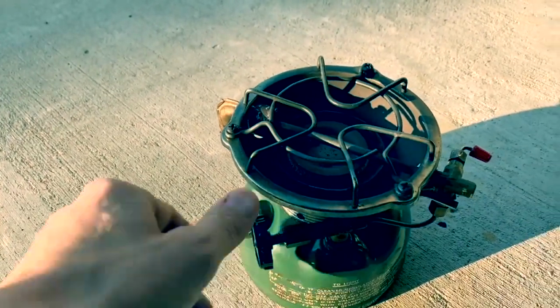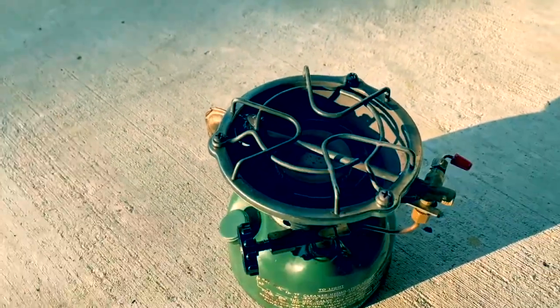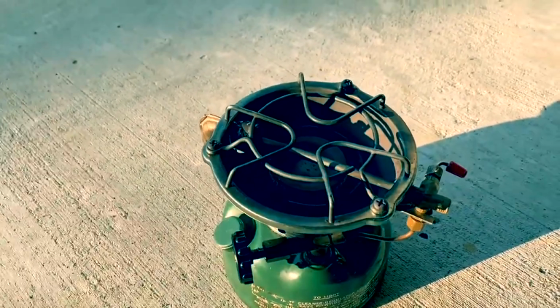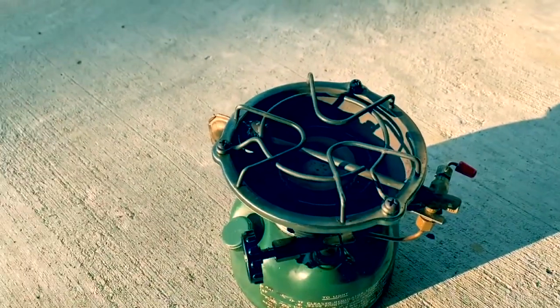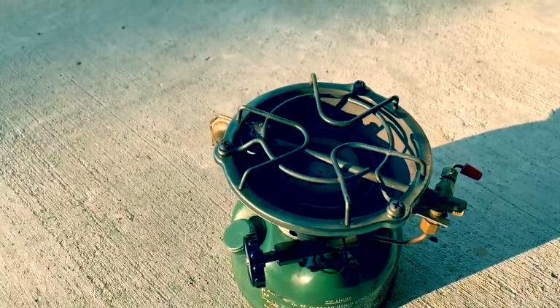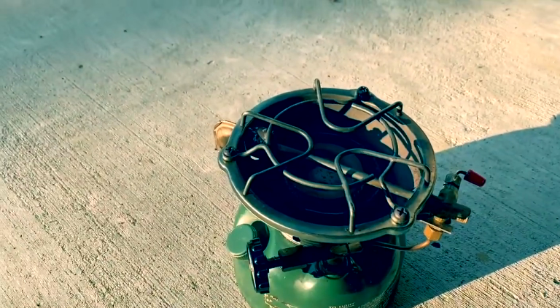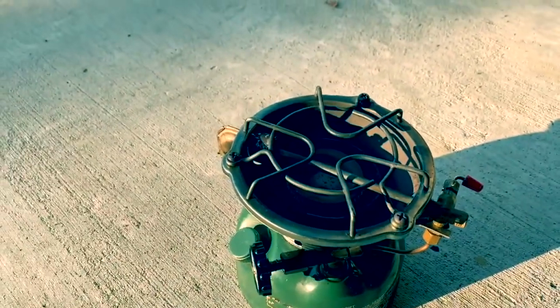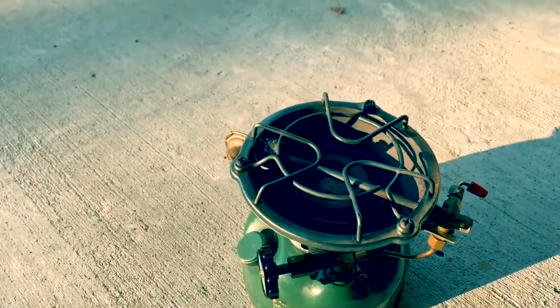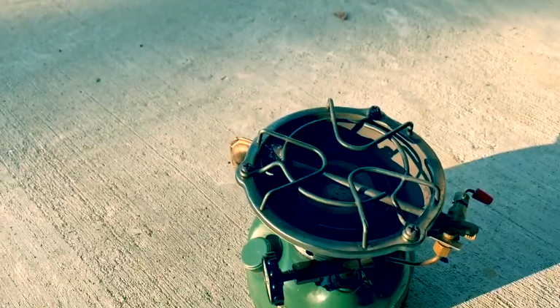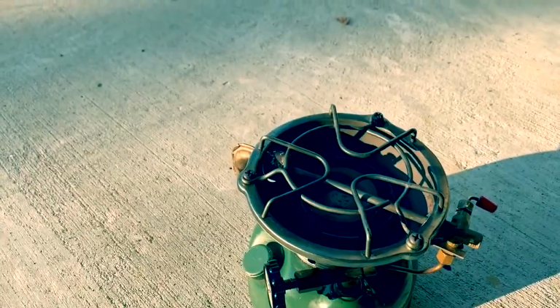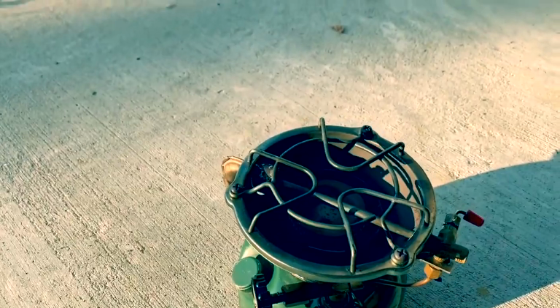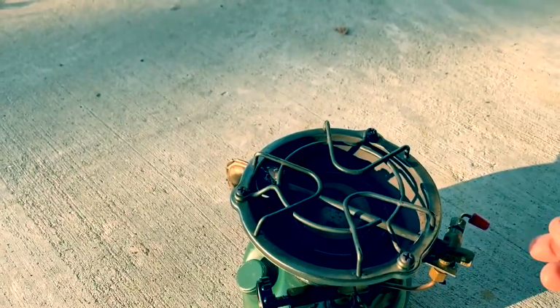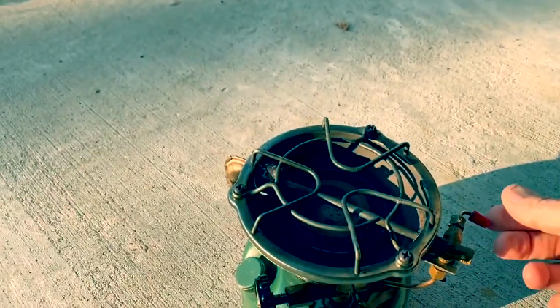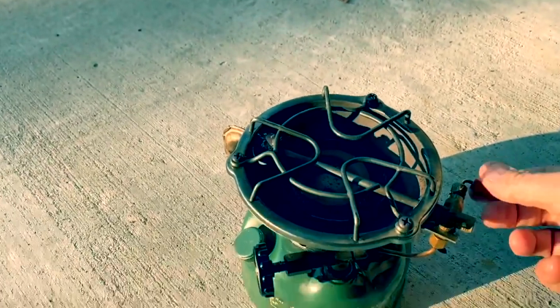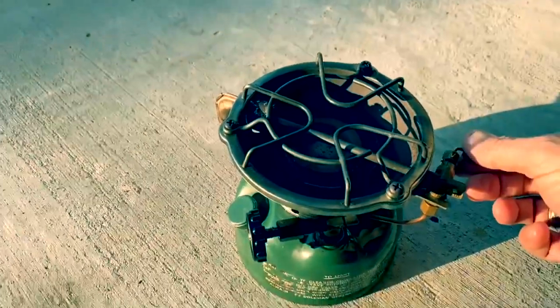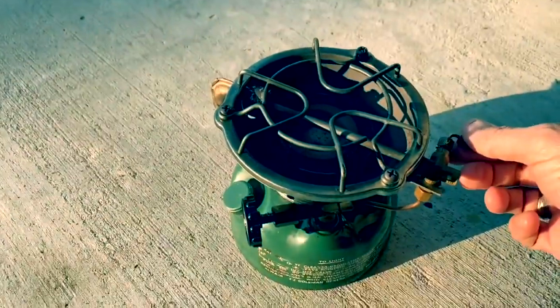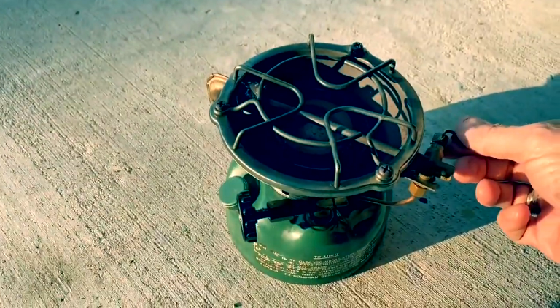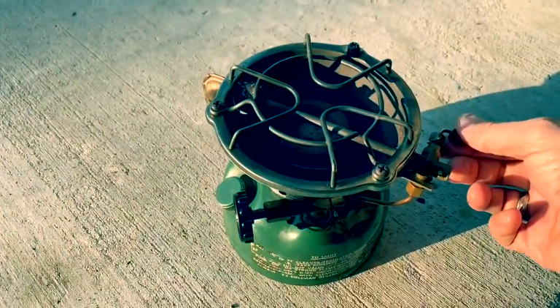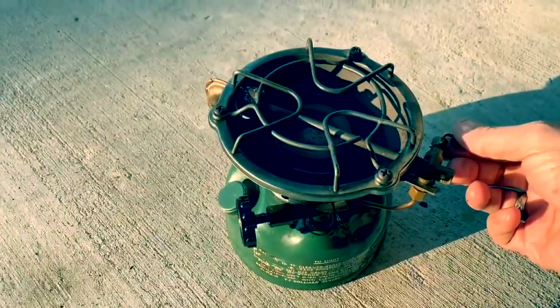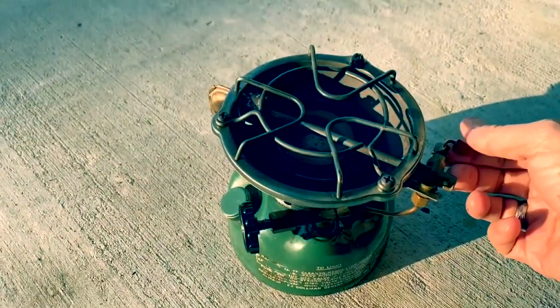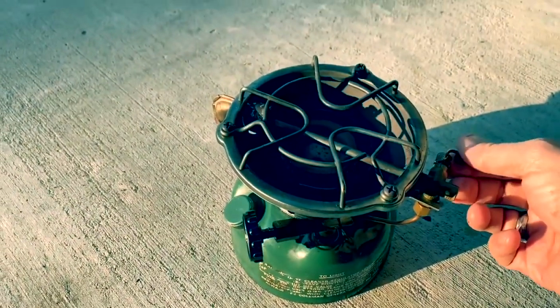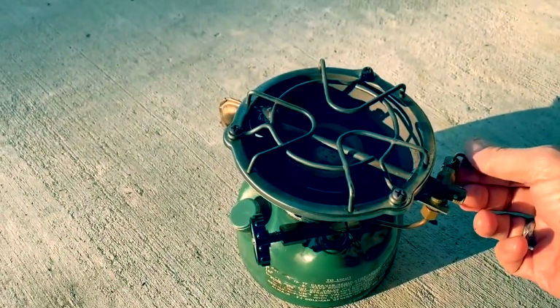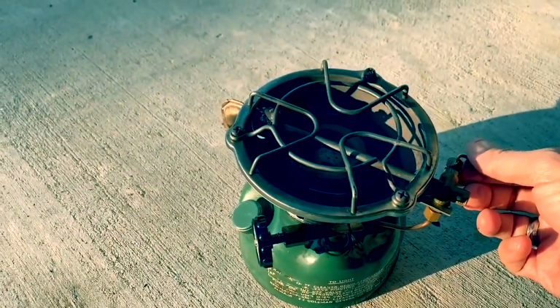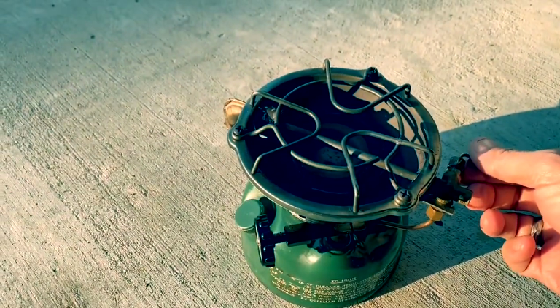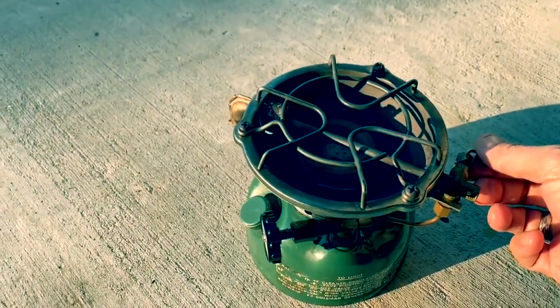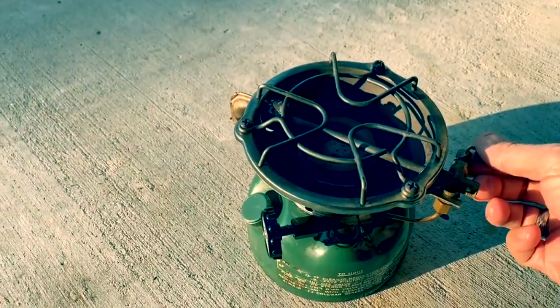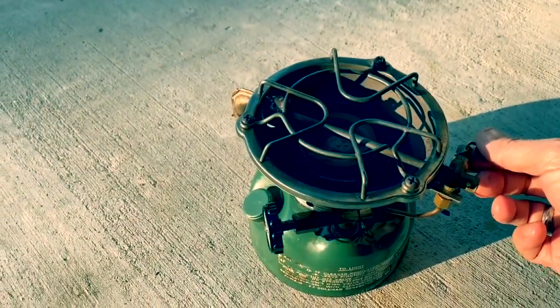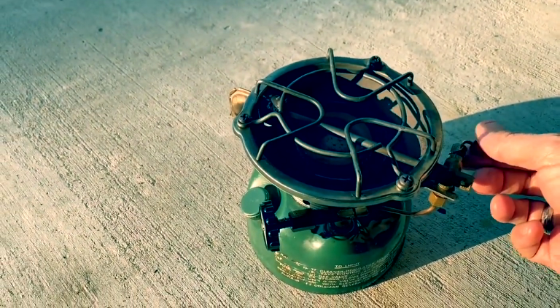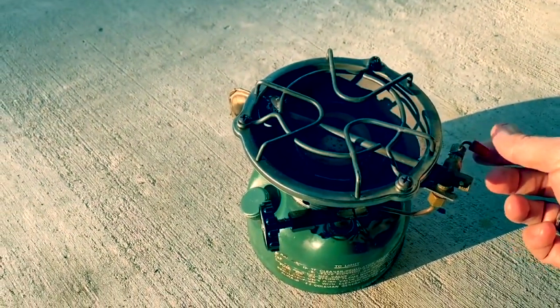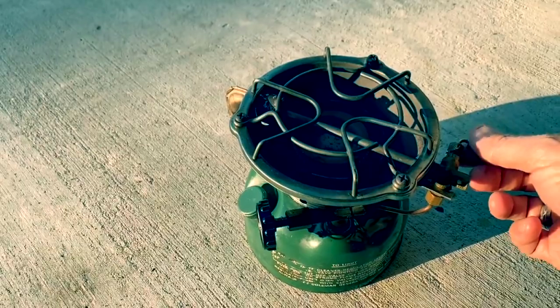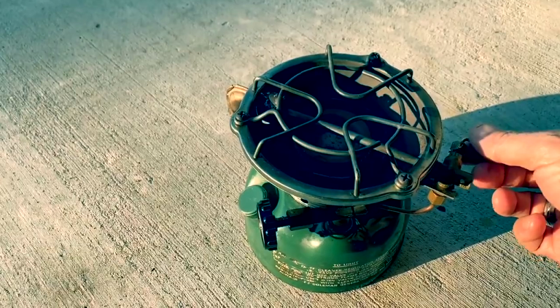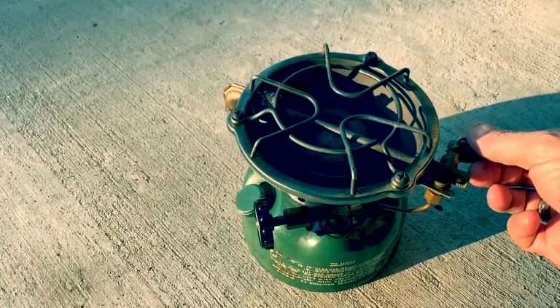And just like that, you've got a Coleman single burner stove that's ready to go. Pretty cool little camp stove.